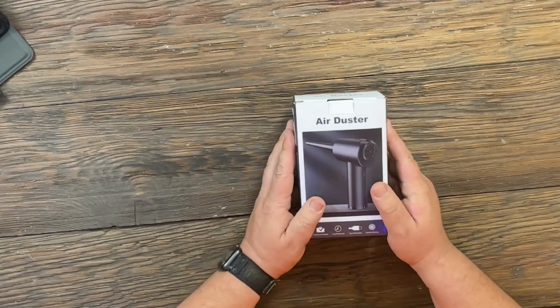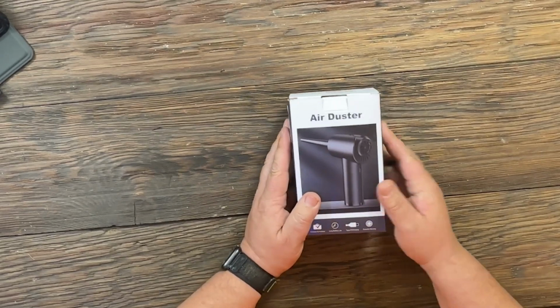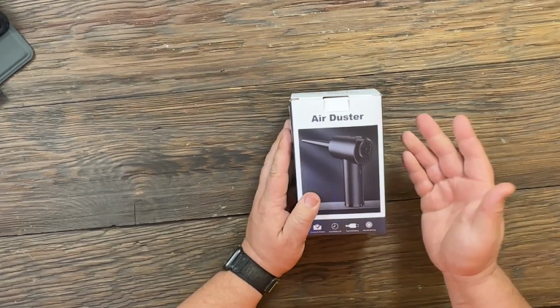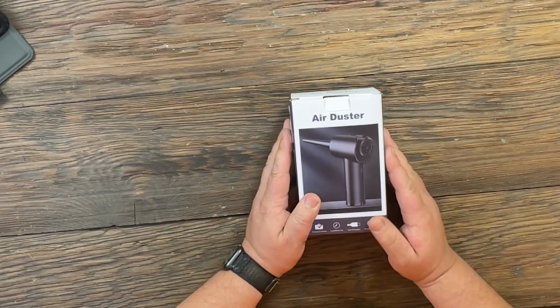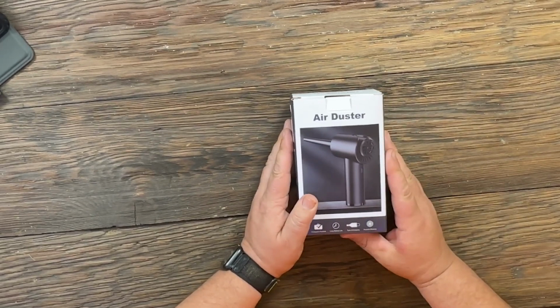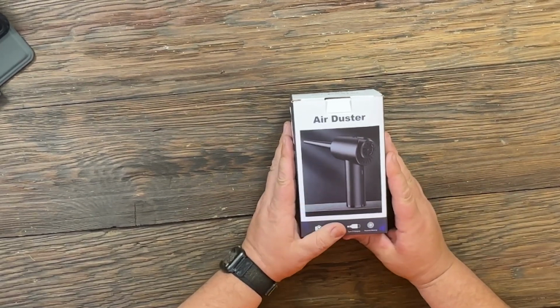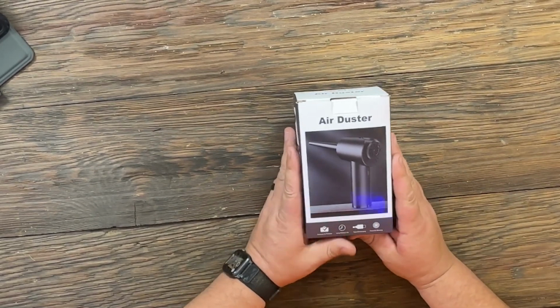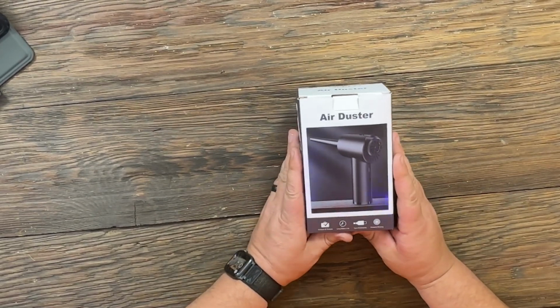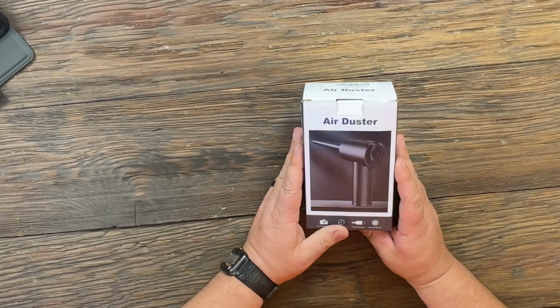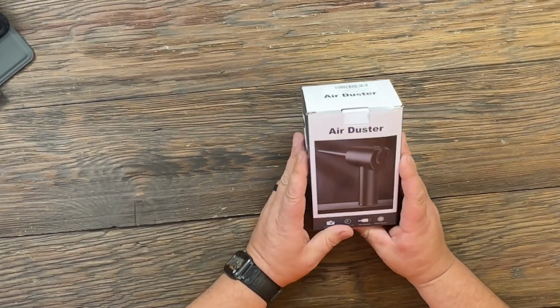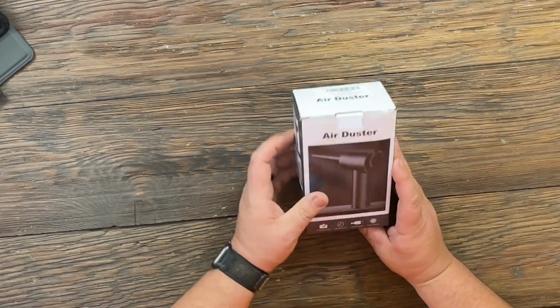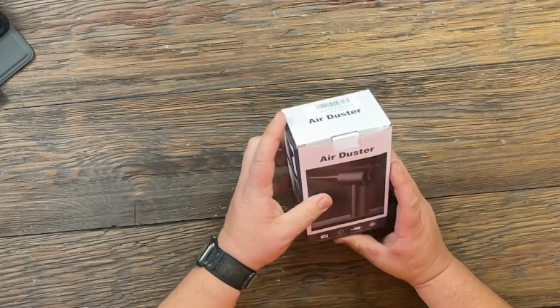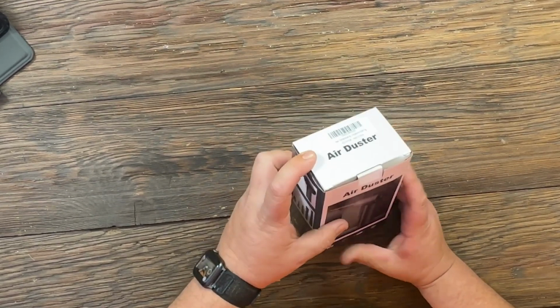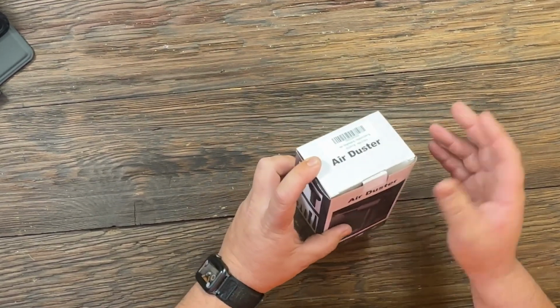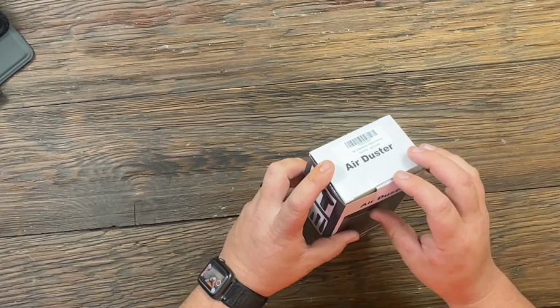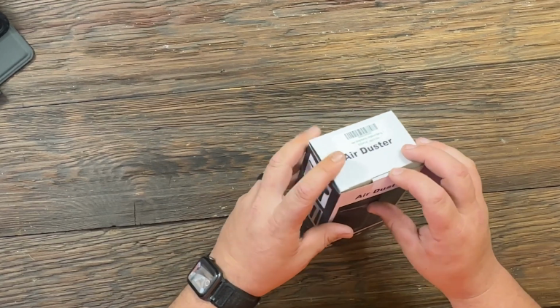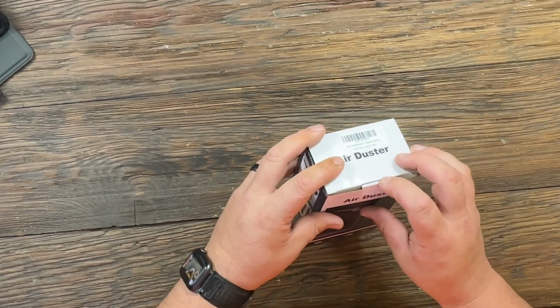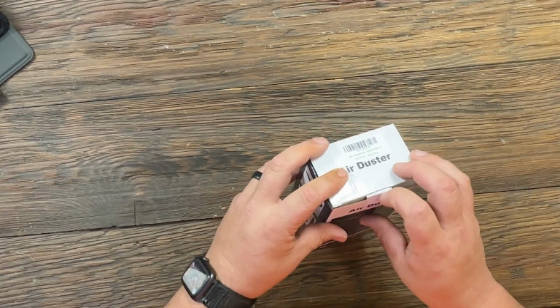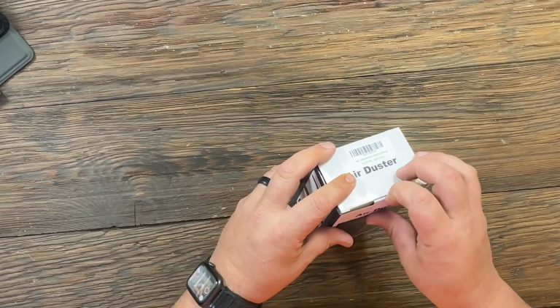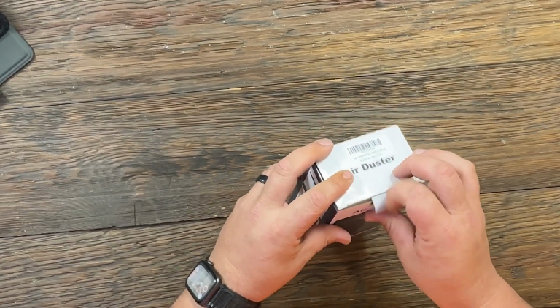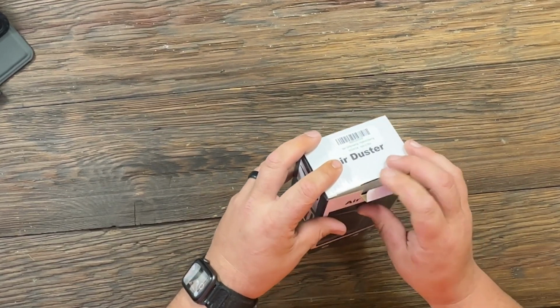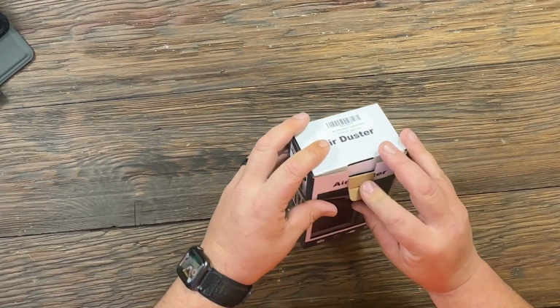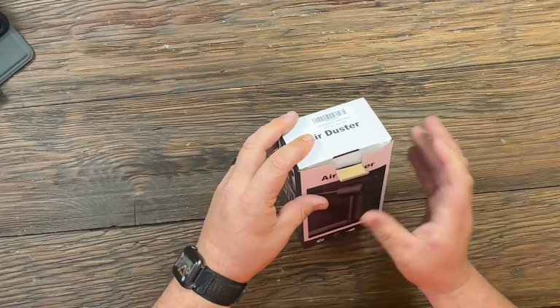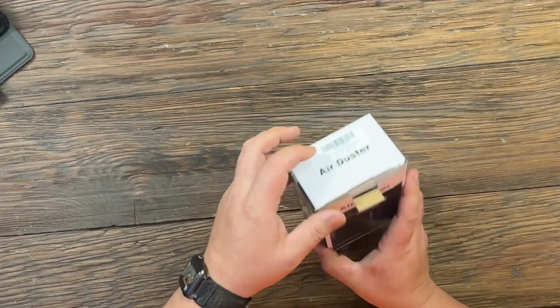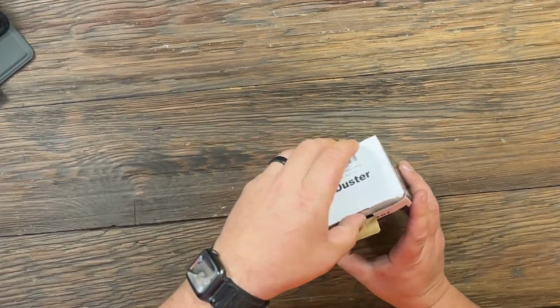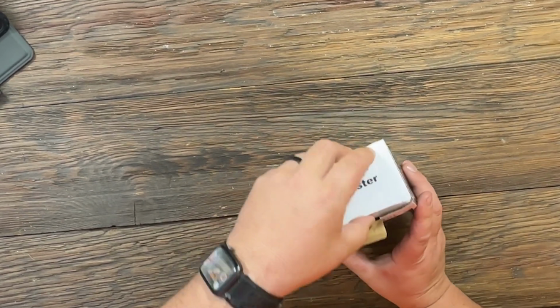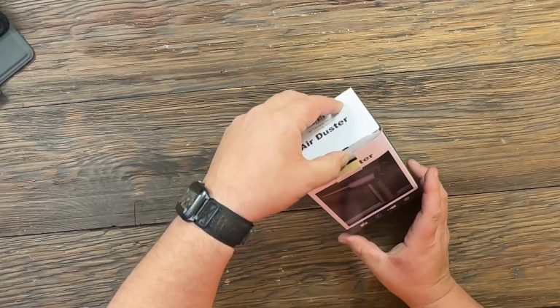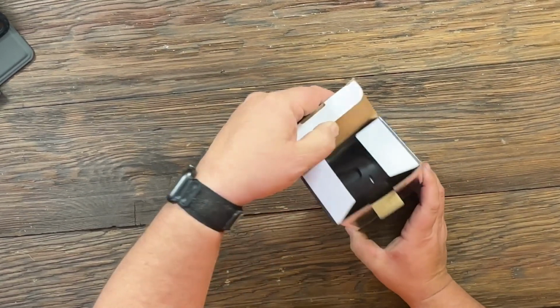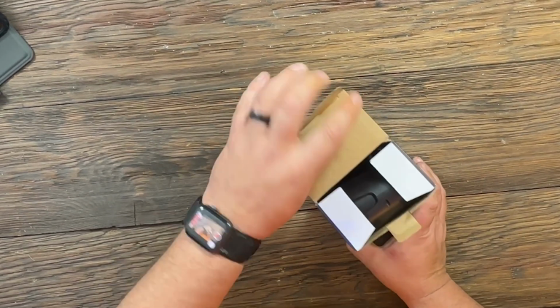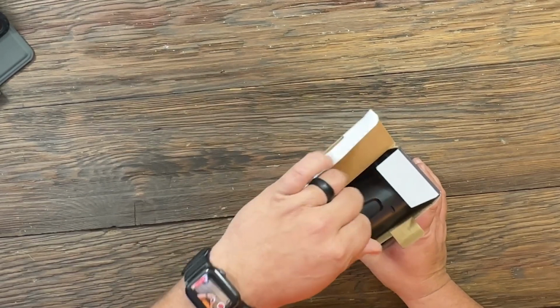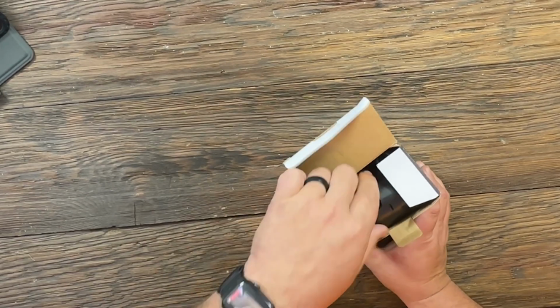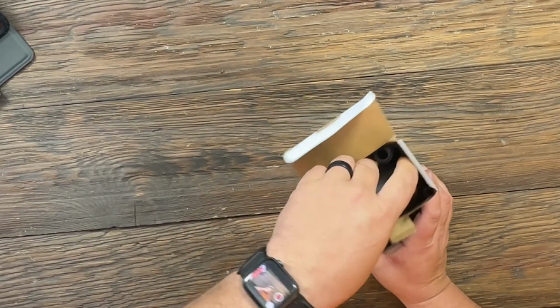Let's take a look at this little air duster keyboard cleaner. I picked this up on Amazon just because I got tired of buying canned air, and this one works excellent. It's Type-C rechargeable.